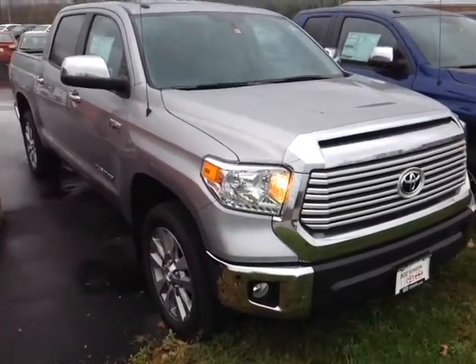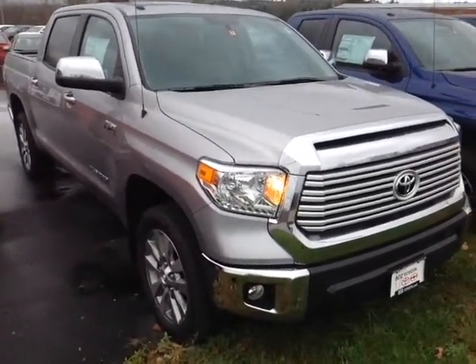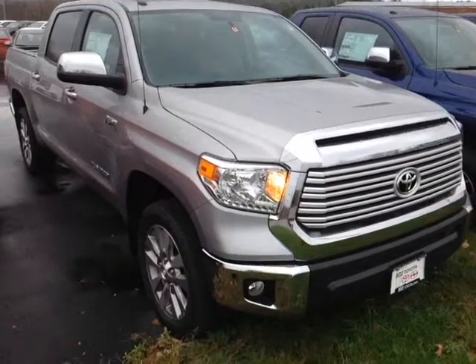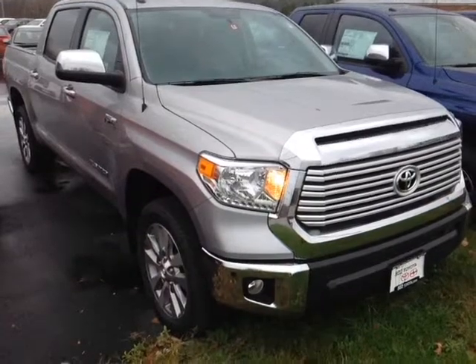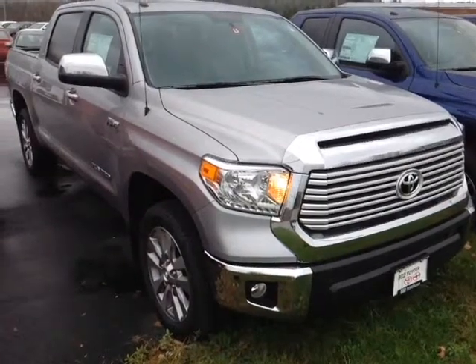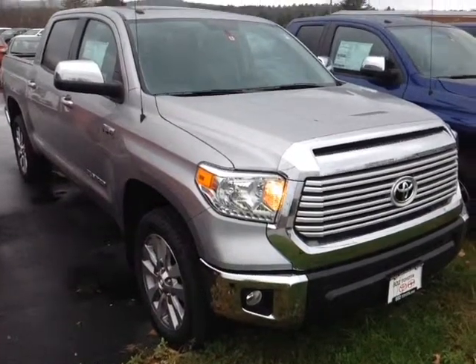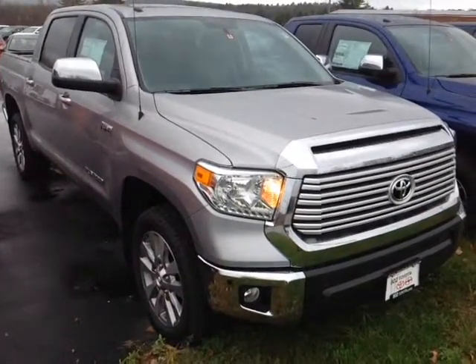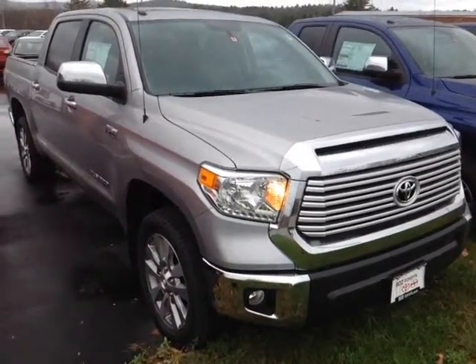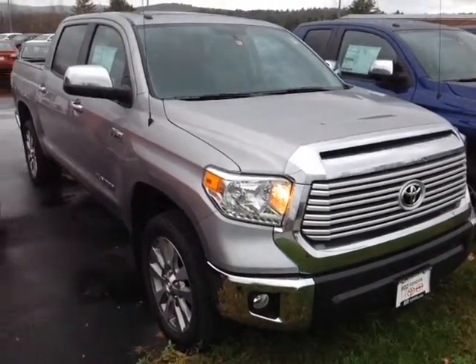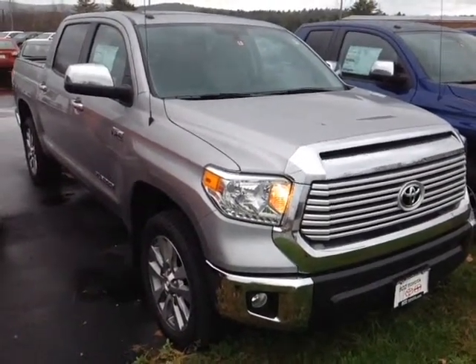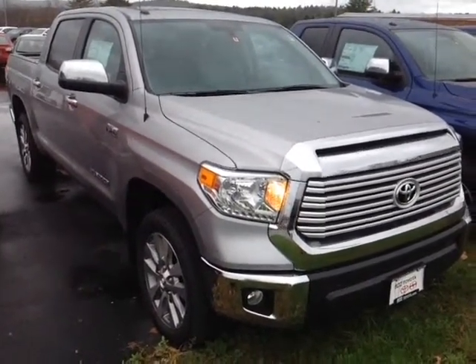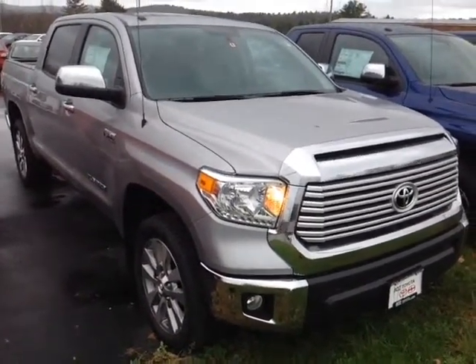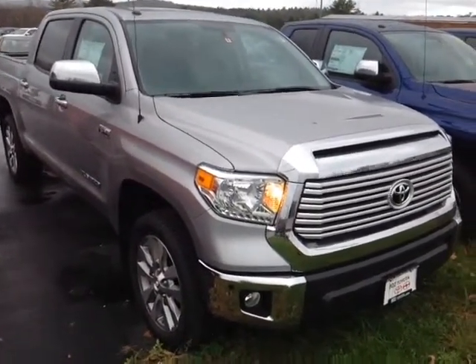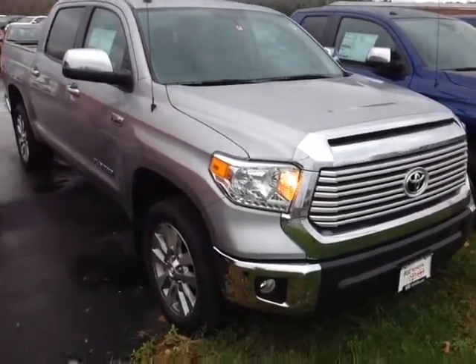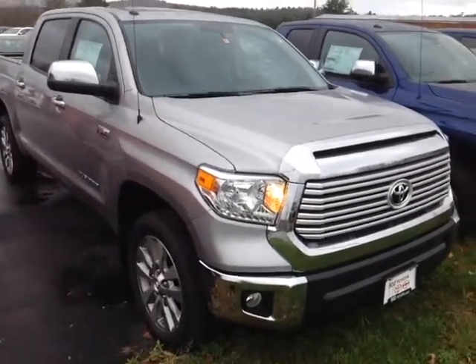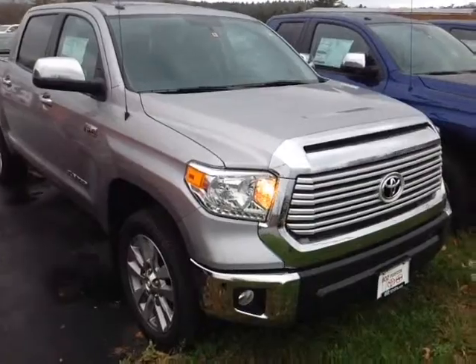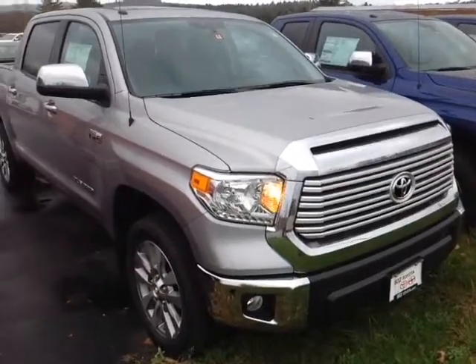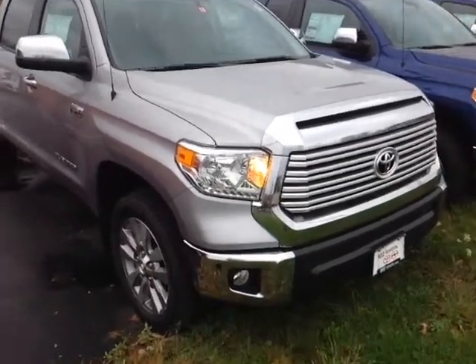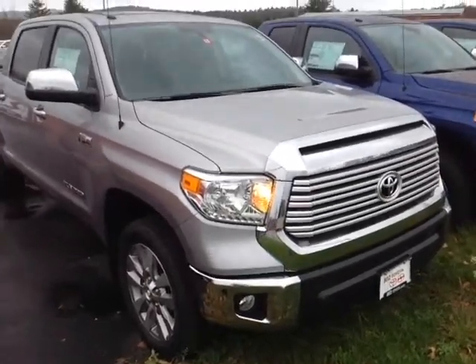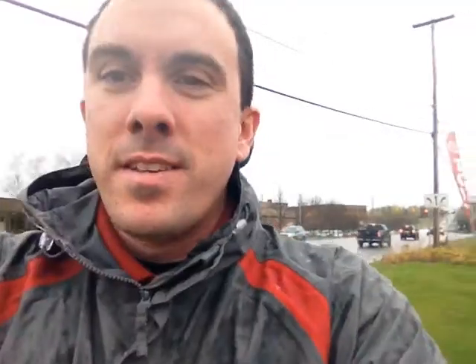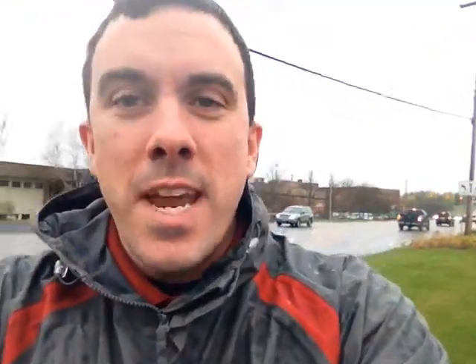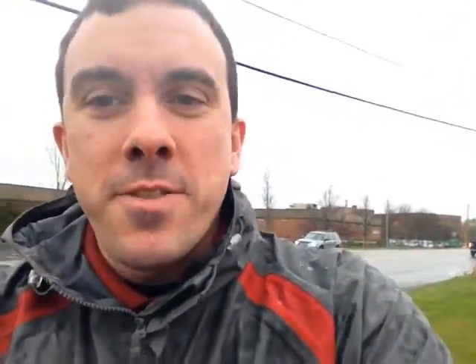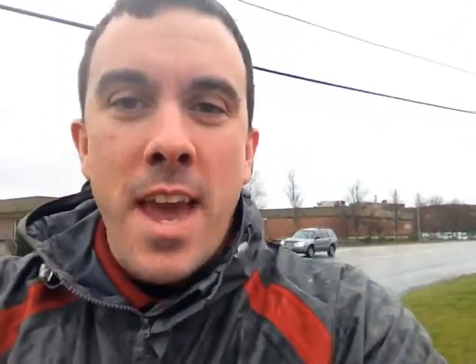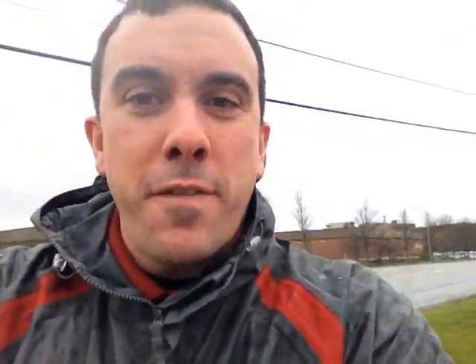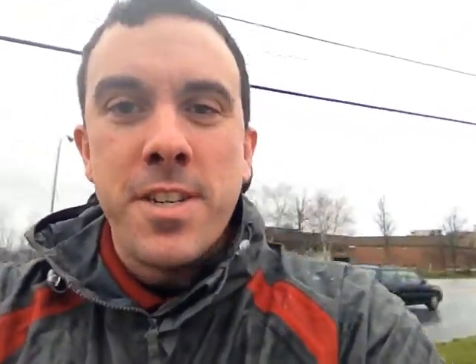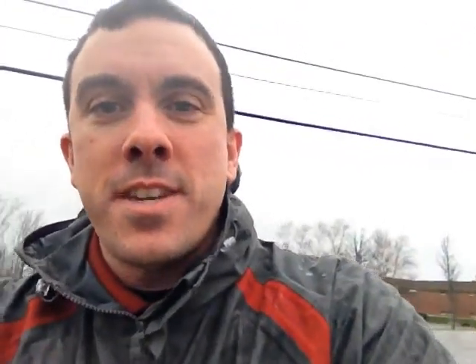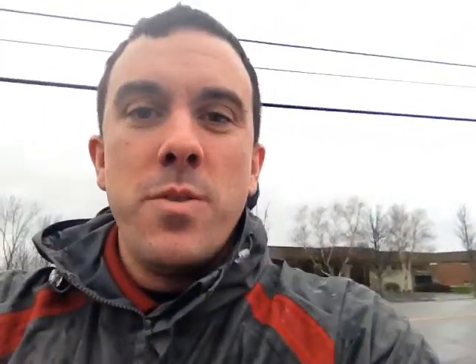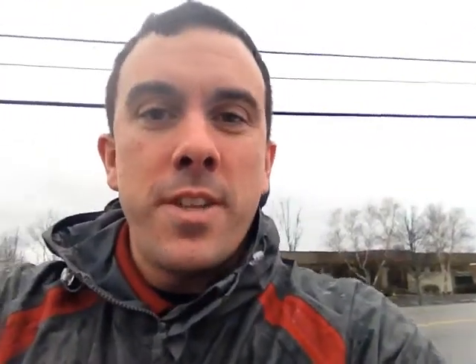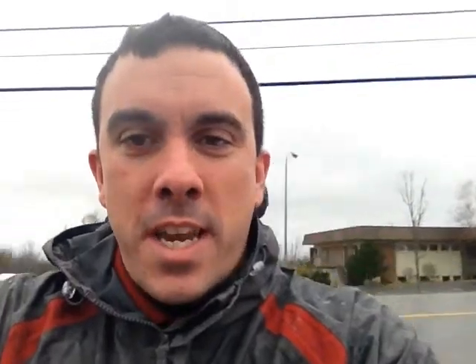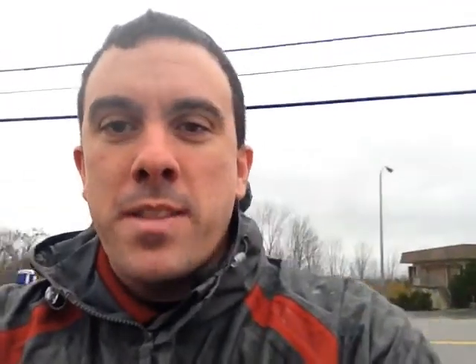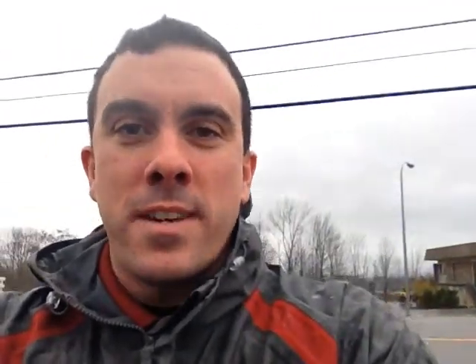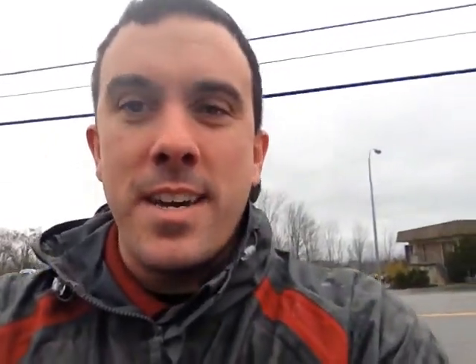Plus, you're backed up by legendary Toyota reliability and durability, and you're going to get up to 10,000 pounds of towing capacity. So, Nate, now that I've shown you the exterior features on this new Tundra, let's go ahead and take a peek at the space on the inside.